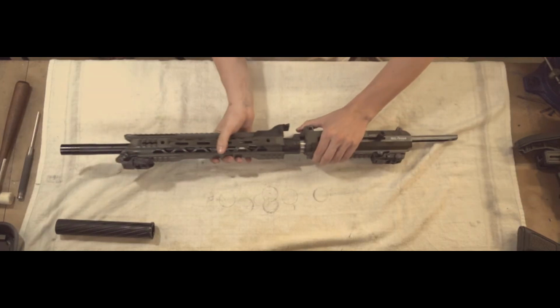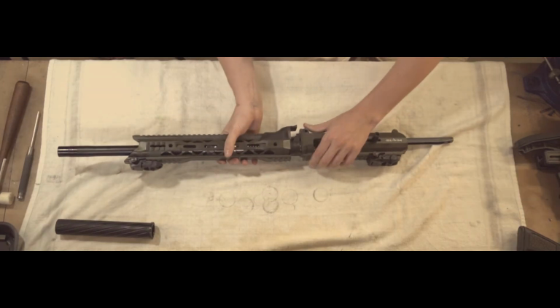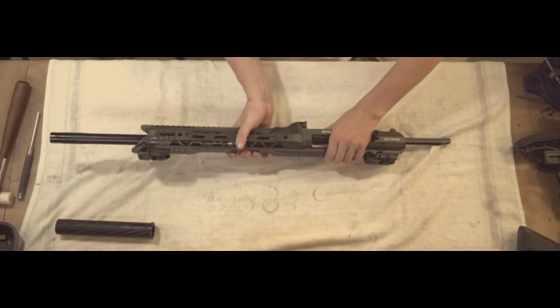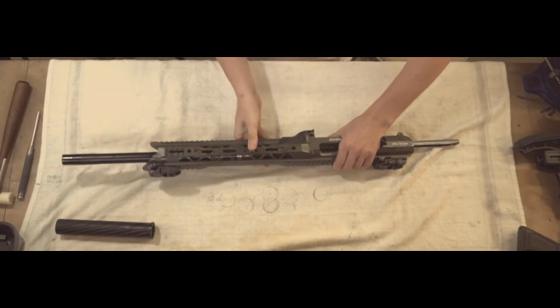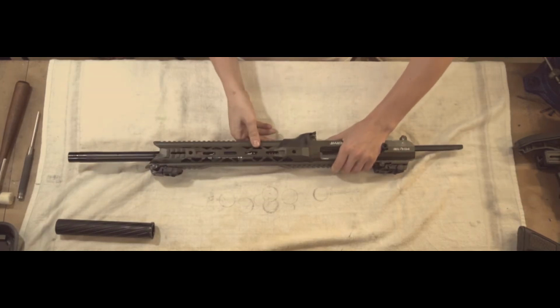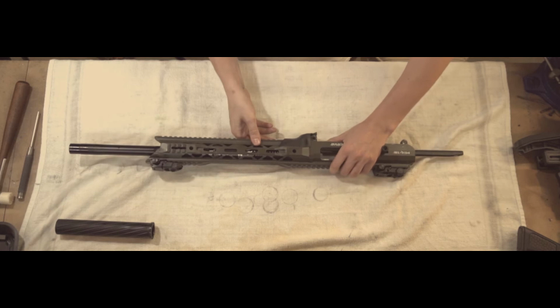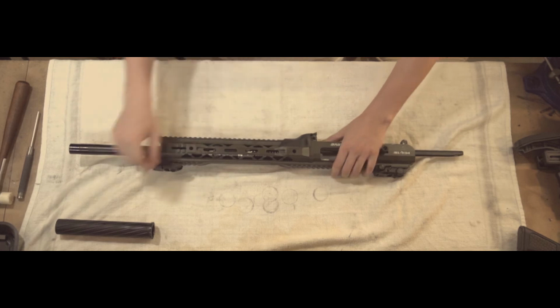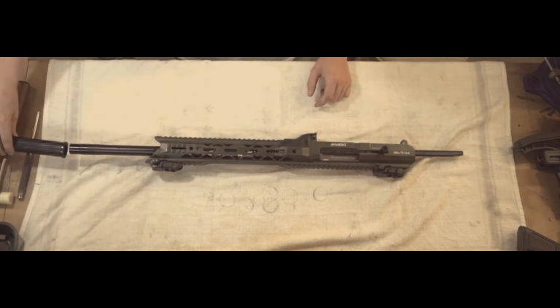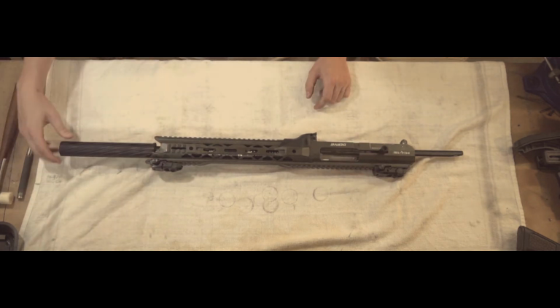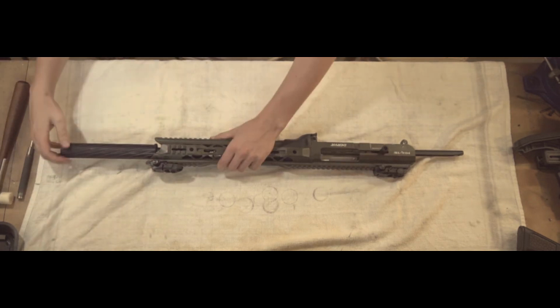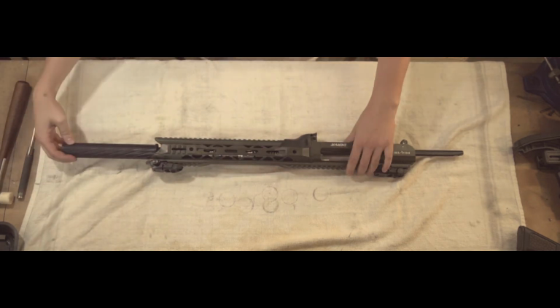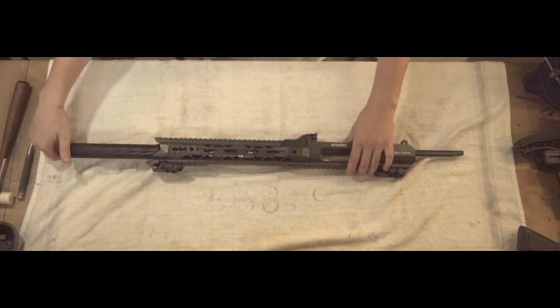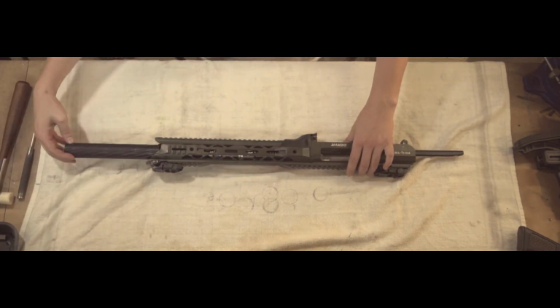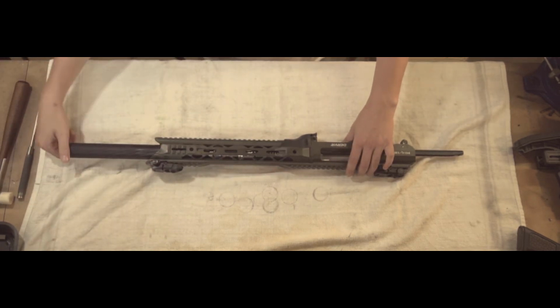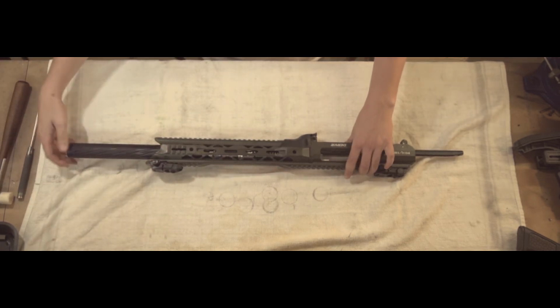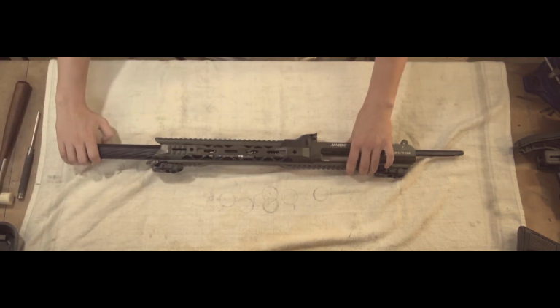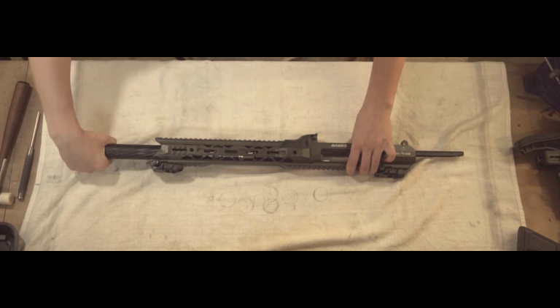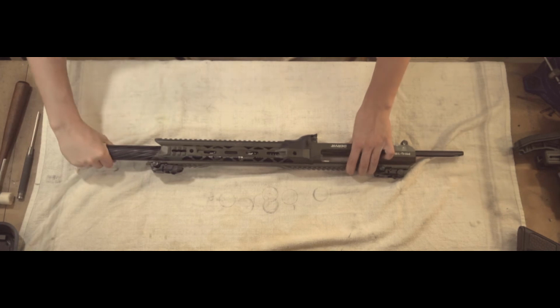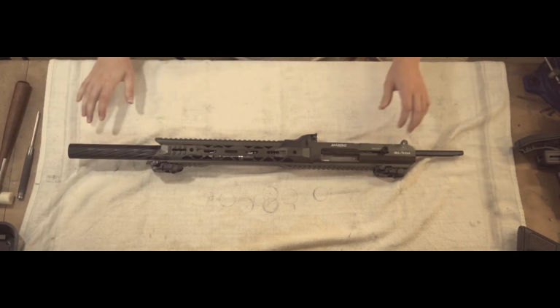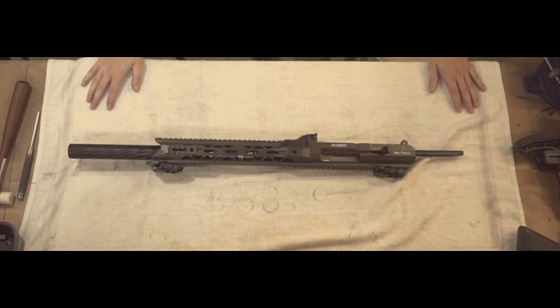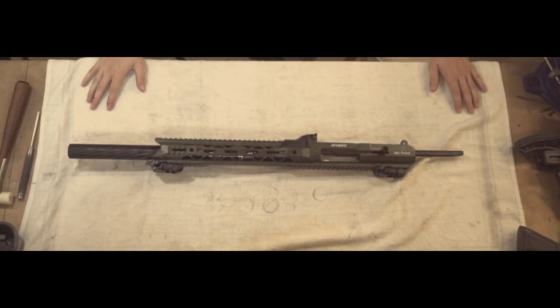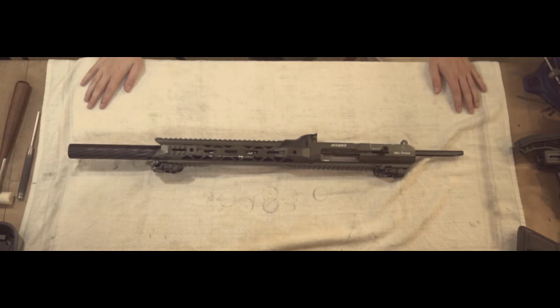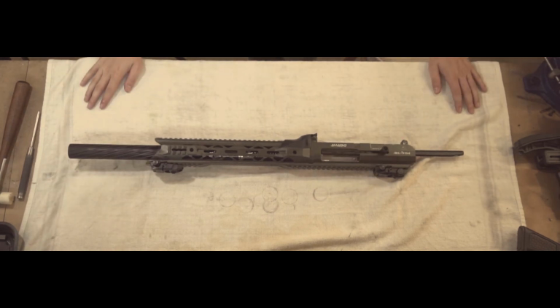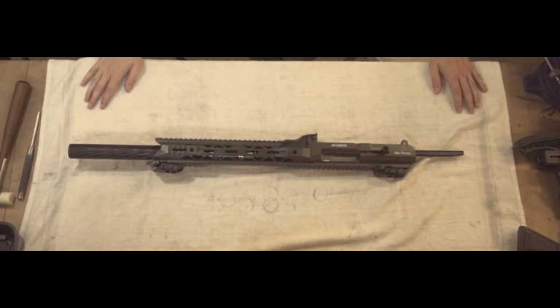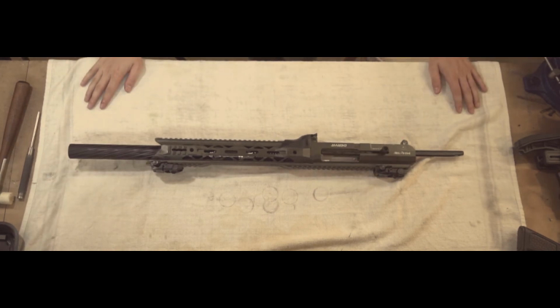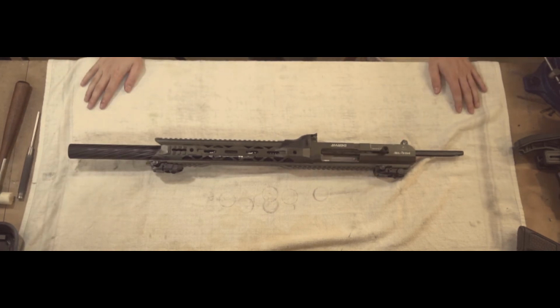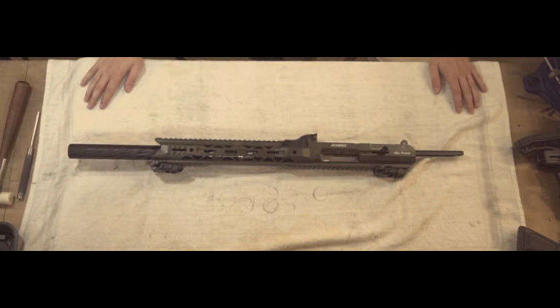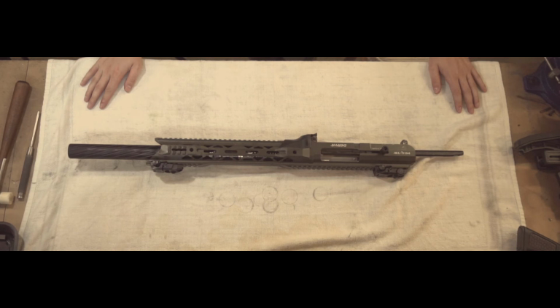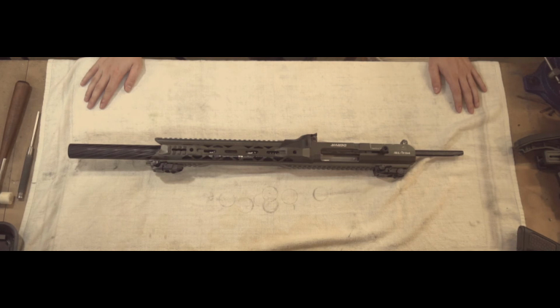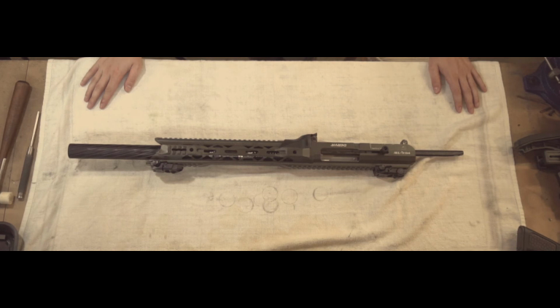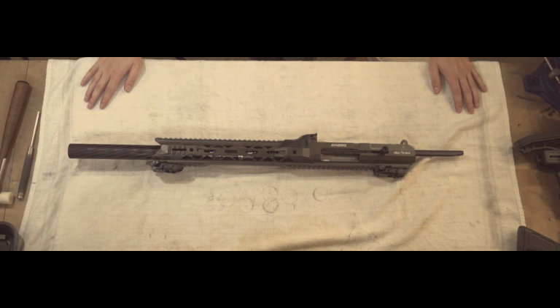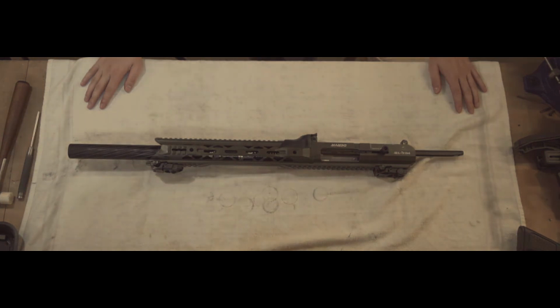Follow that by sliding on the handguard and screw on the barrel shroud. It's important not to go too tightly here as you run the risk of stripping the threads. And that's it for the gas system disassembly and reassembly of the MK12. Thanks for watching.